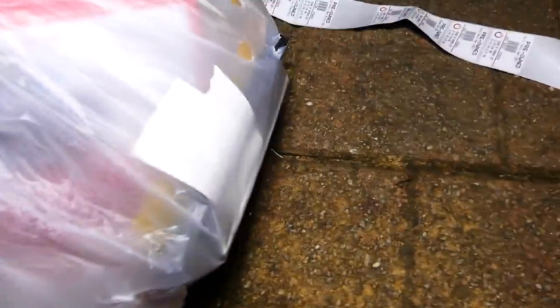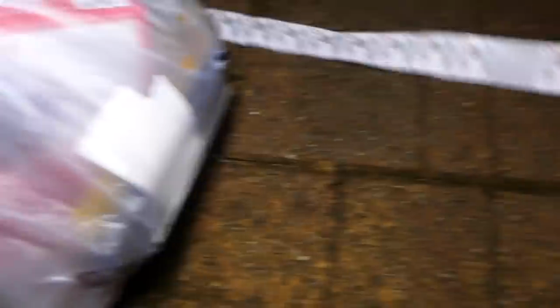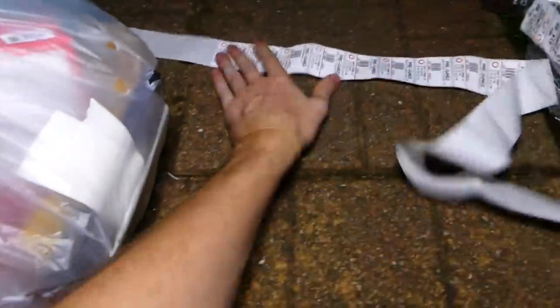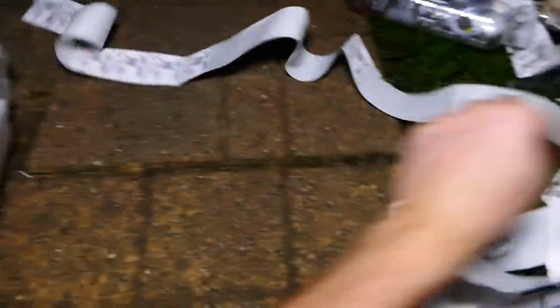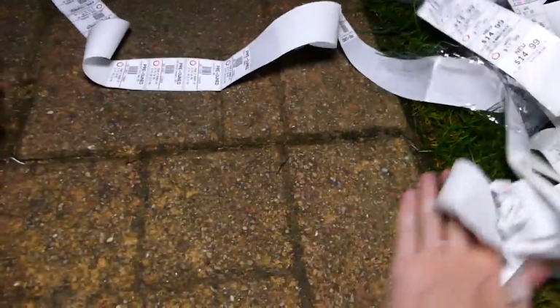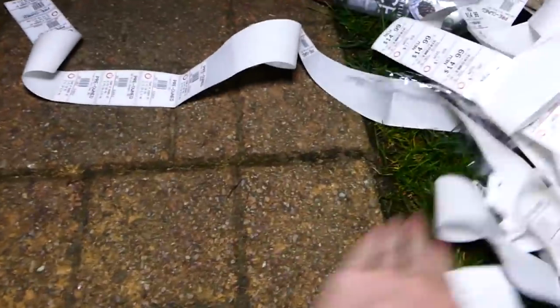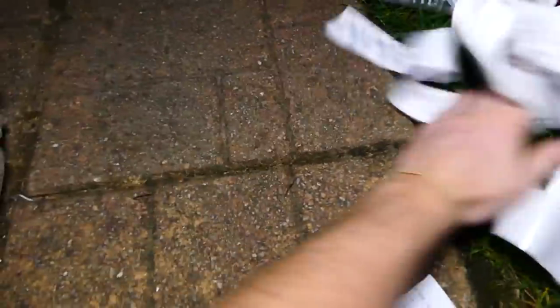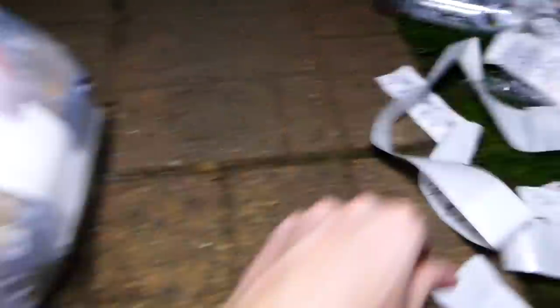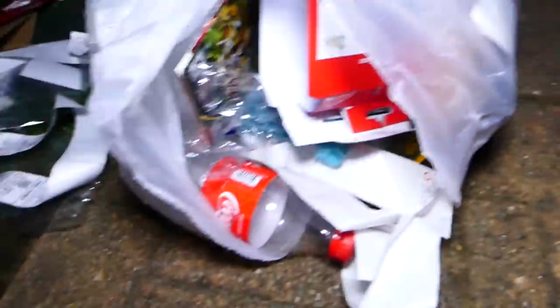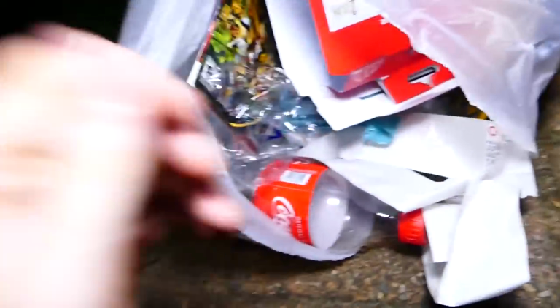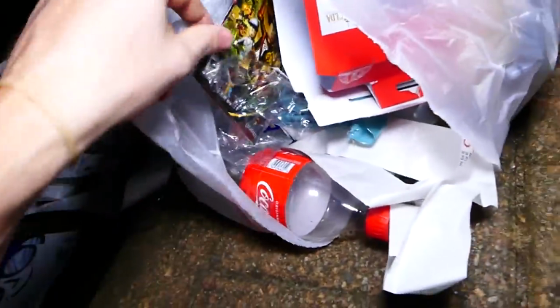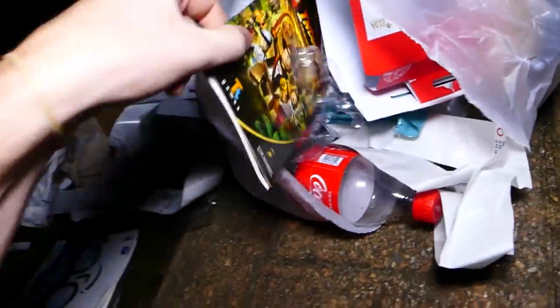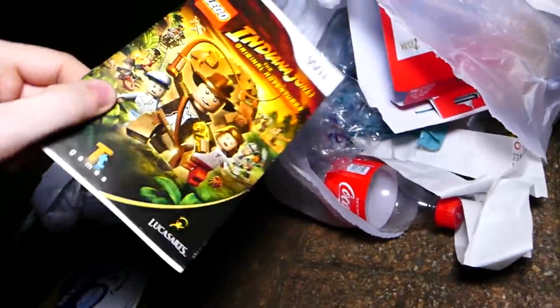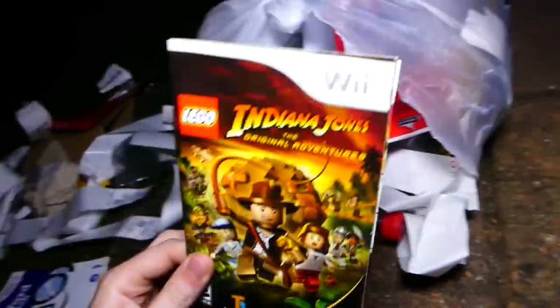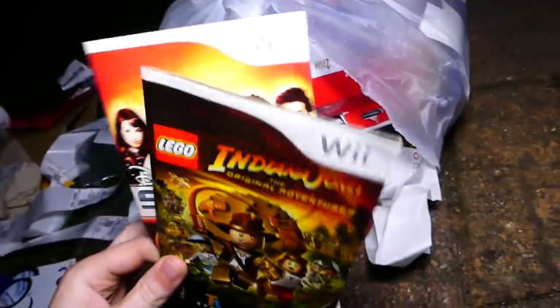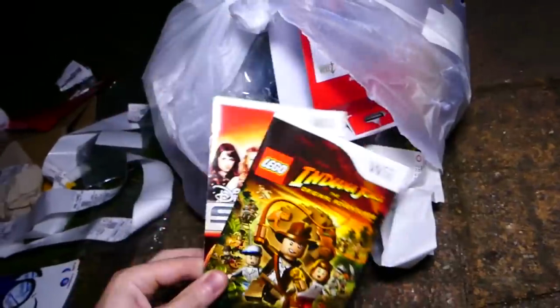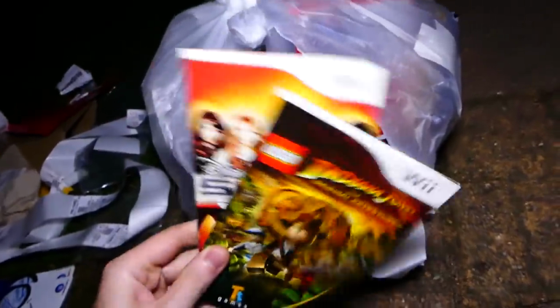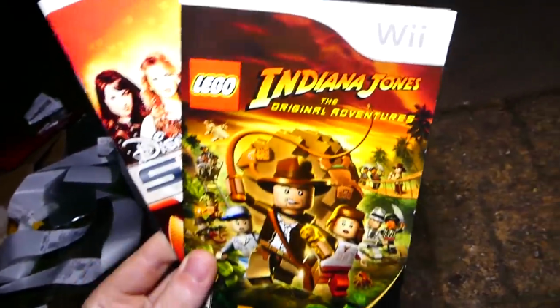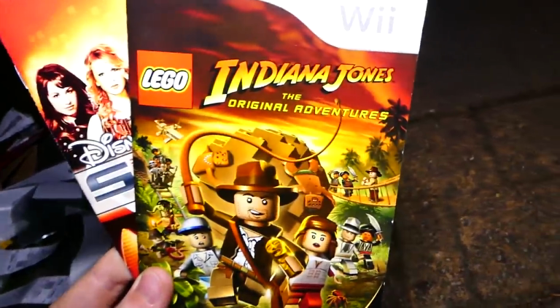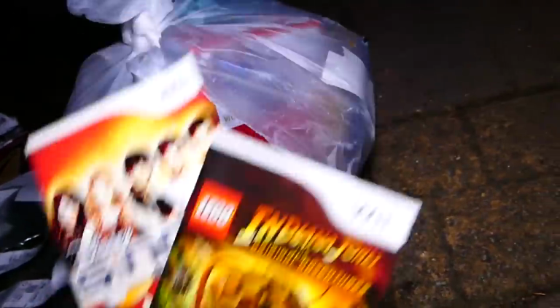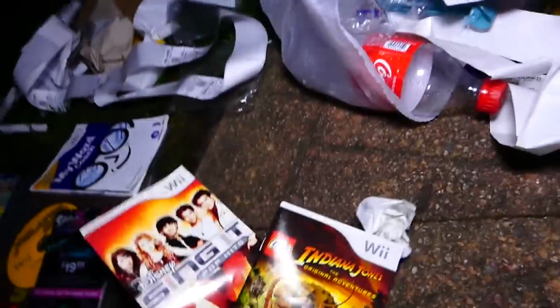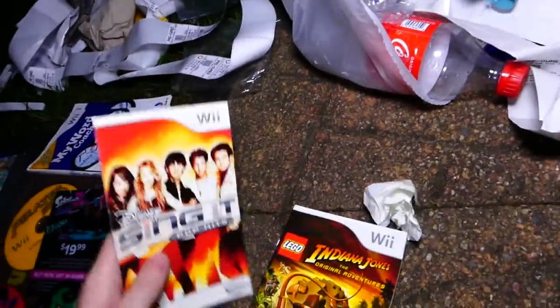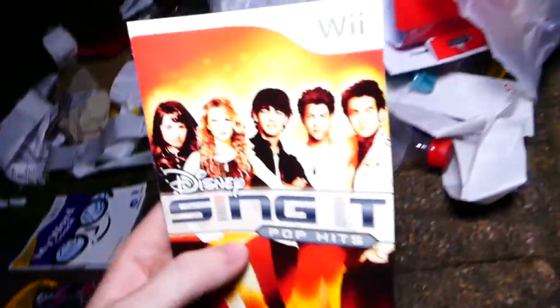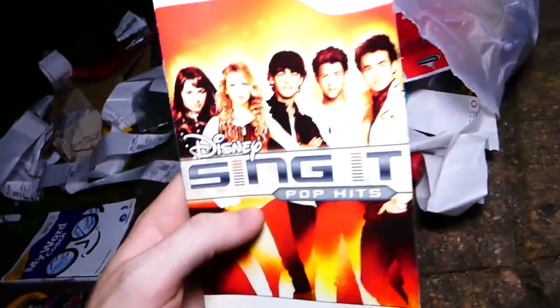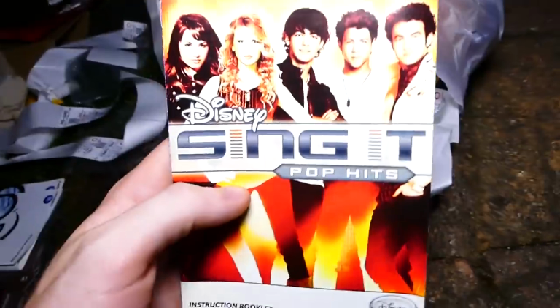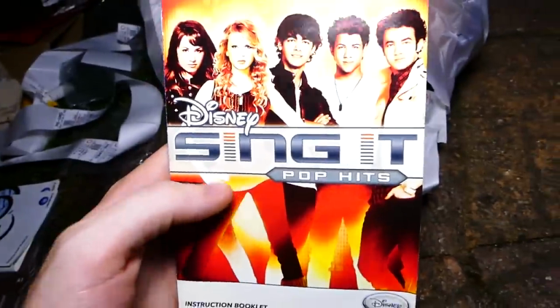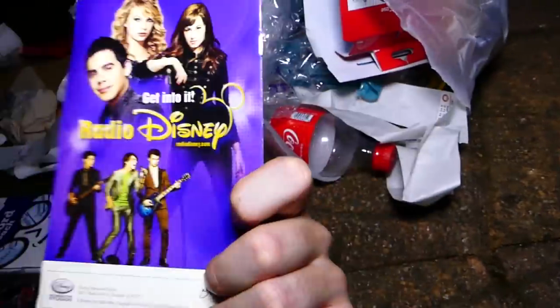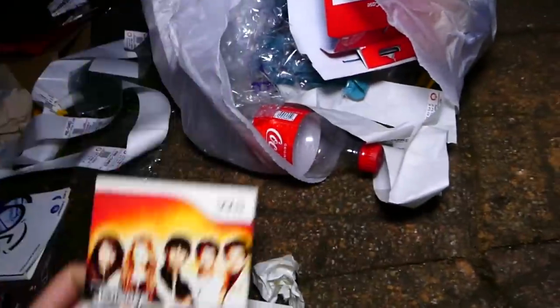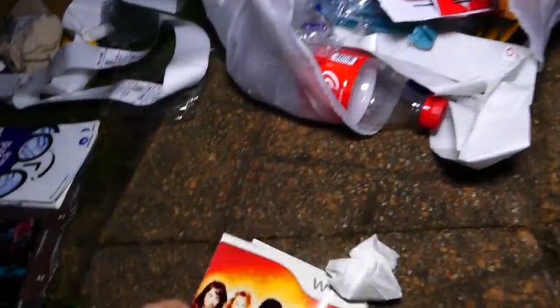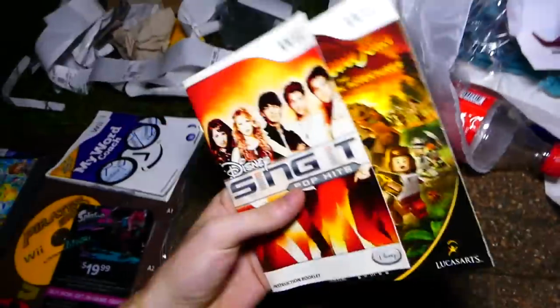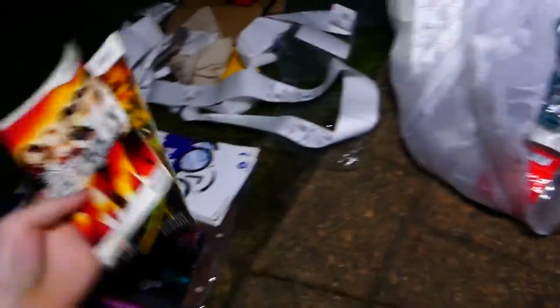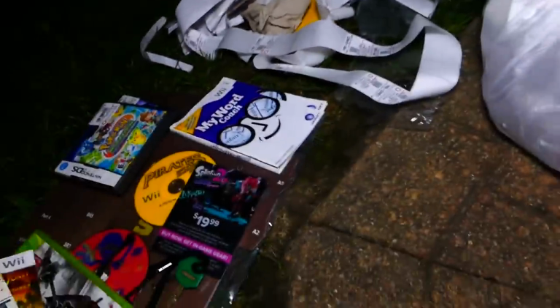Throw some of this garbage away. We got a manual for two games — it's for Lego Indiana Jones and Sing It: Pop Hits. Two Wii manuals. That's cool.